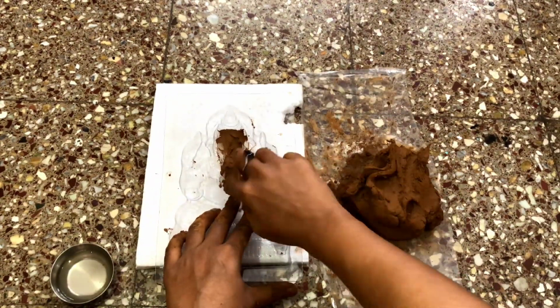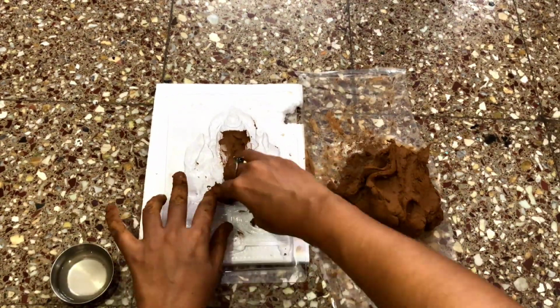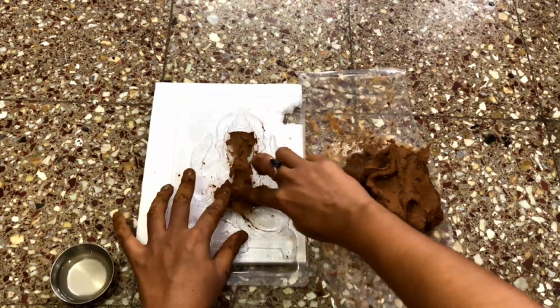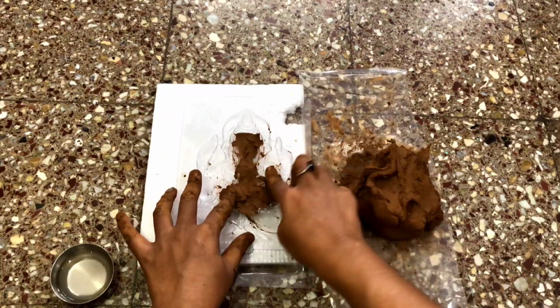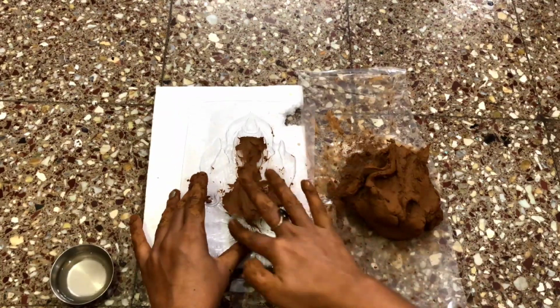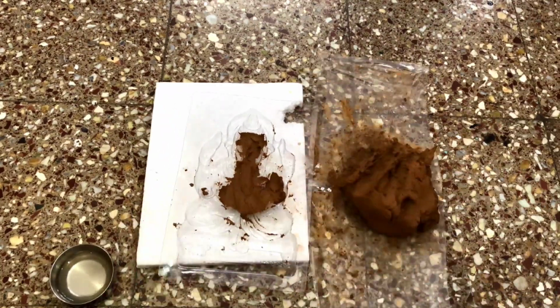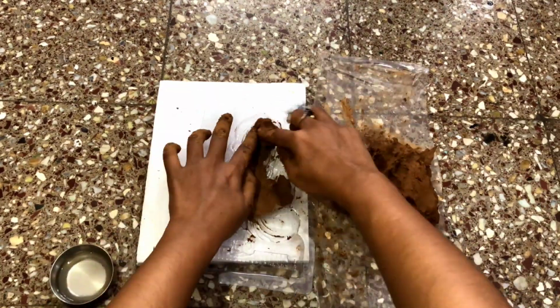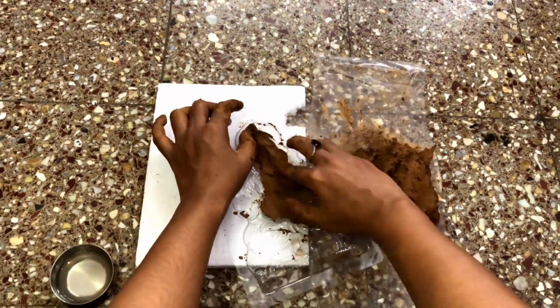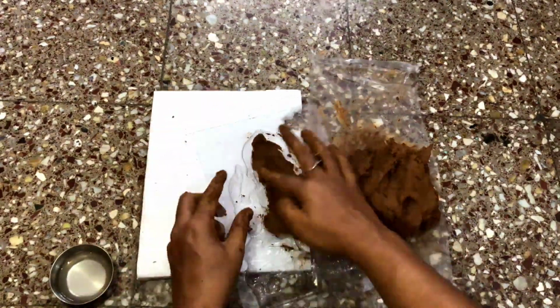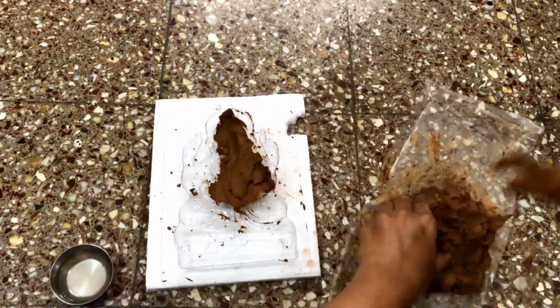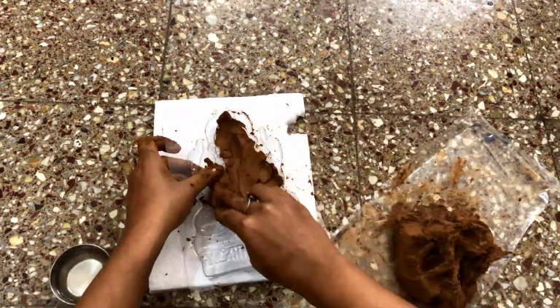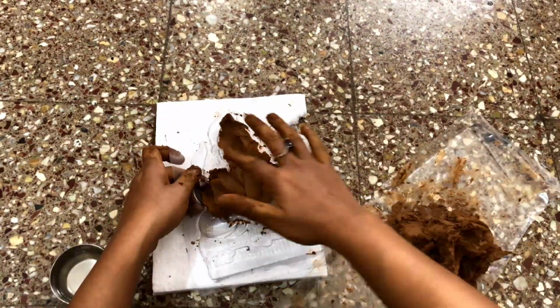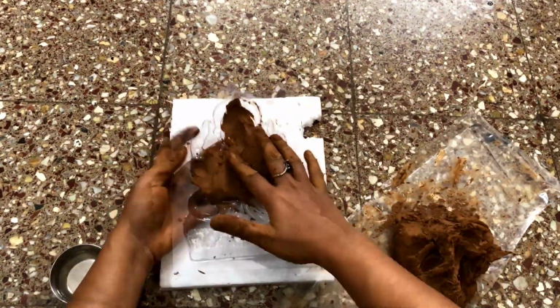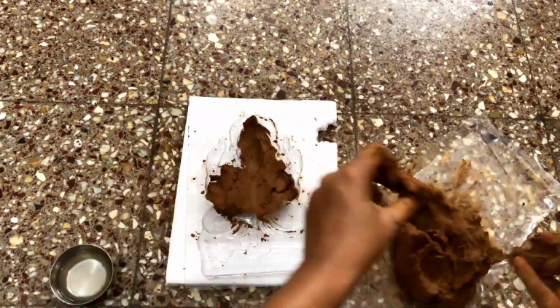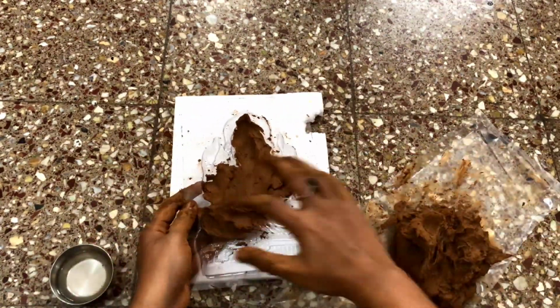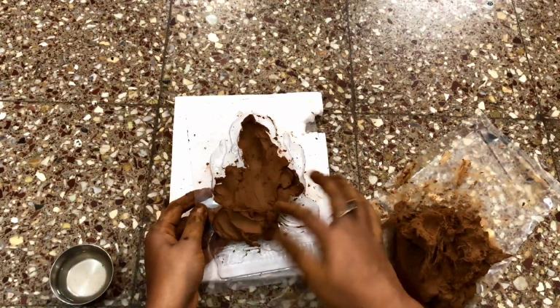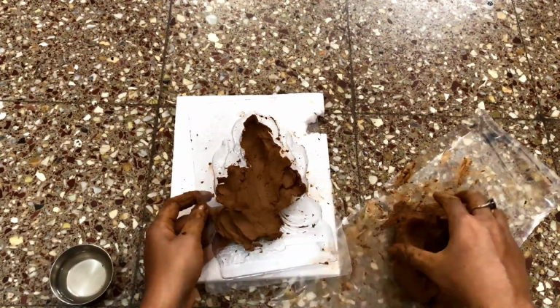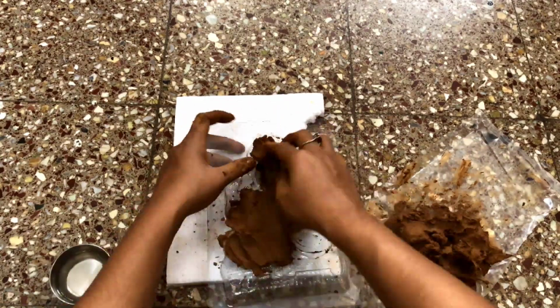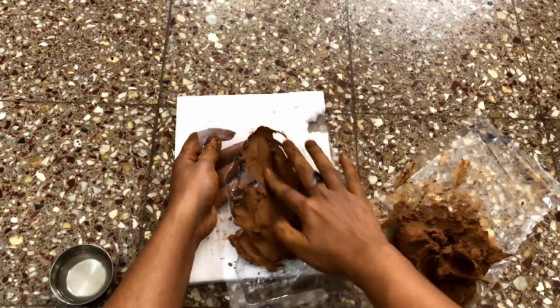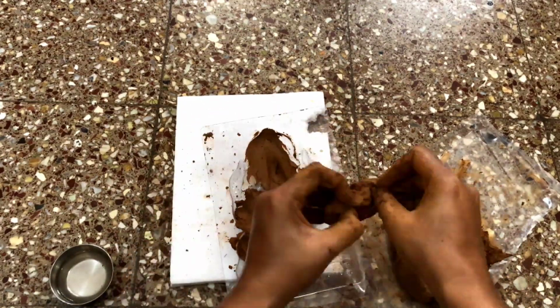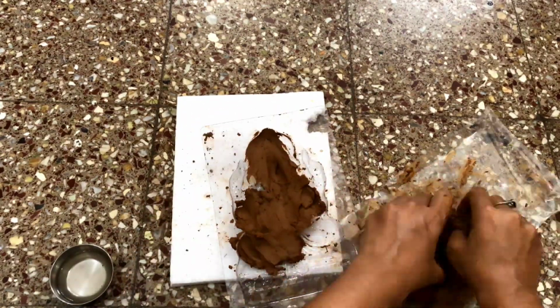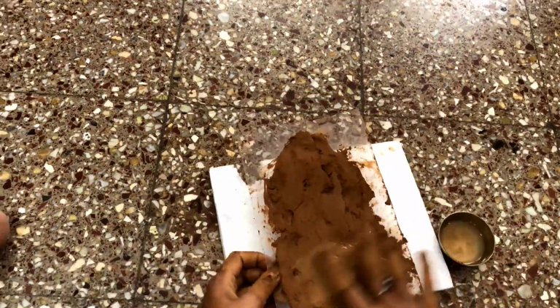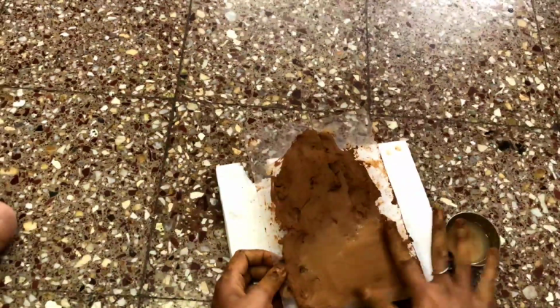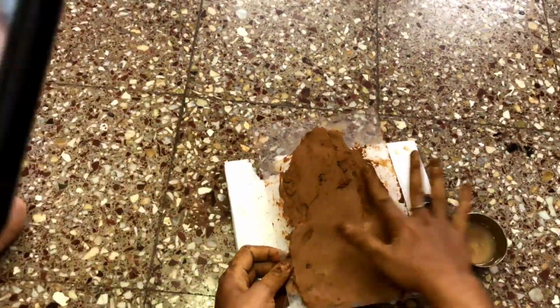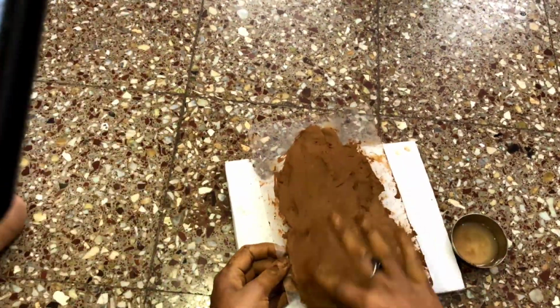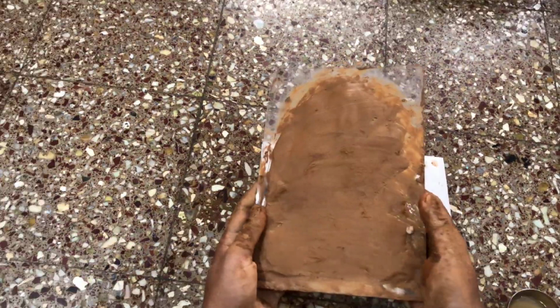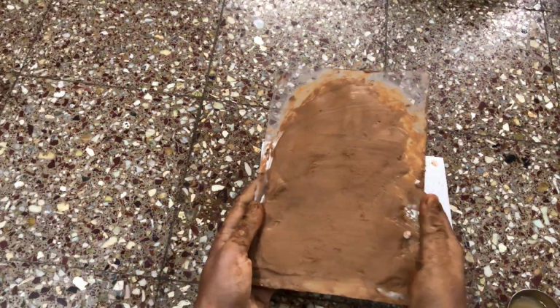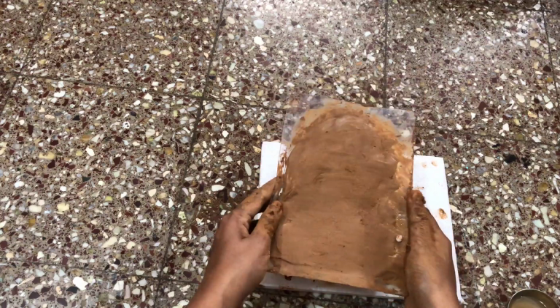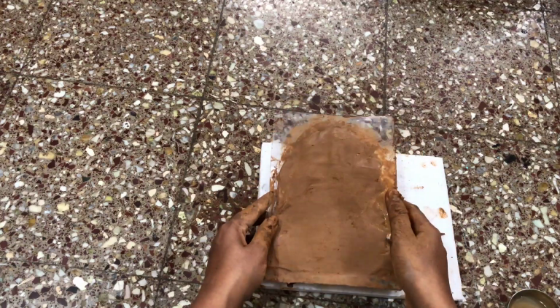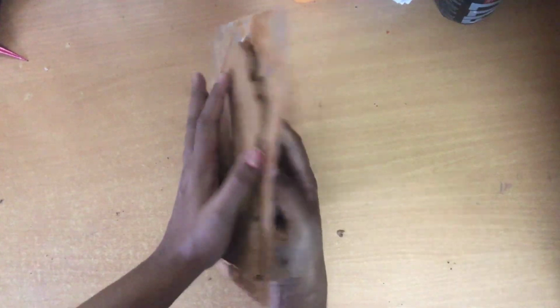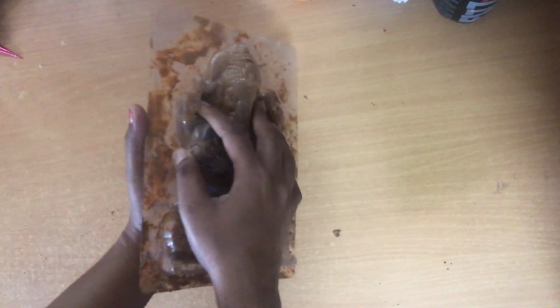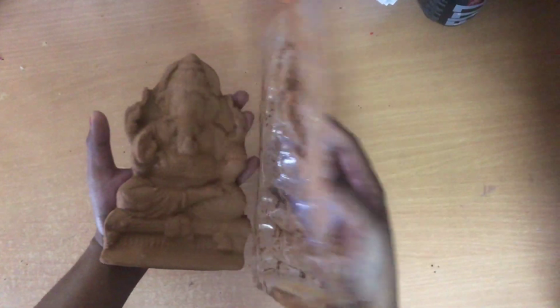I am making an eco-friendly Ganpati Bappa, which has very beautifully turned out. I am very nervous and my hands are completely ruined, but it is turning out very beautifully.